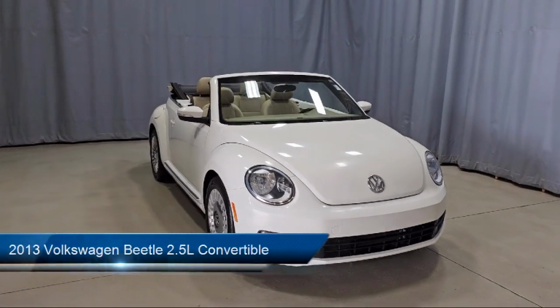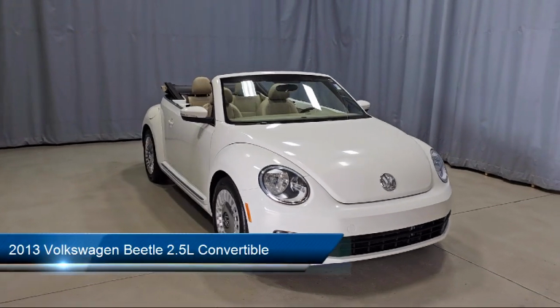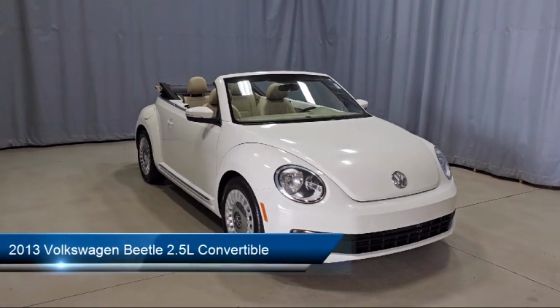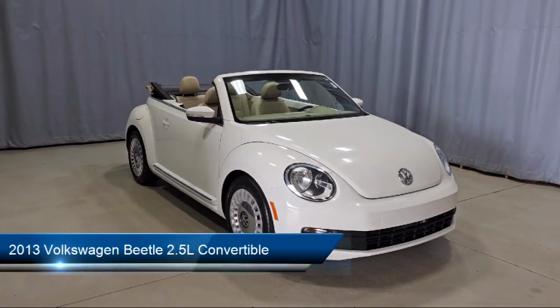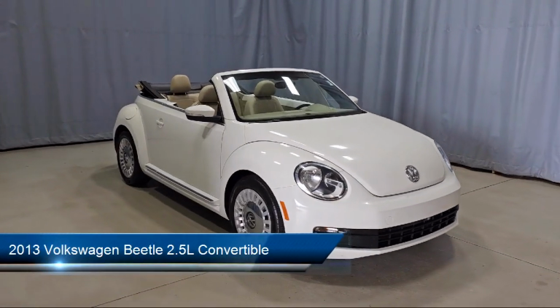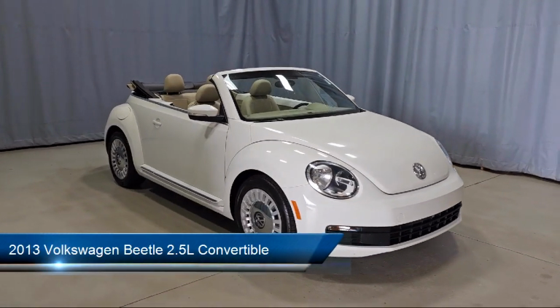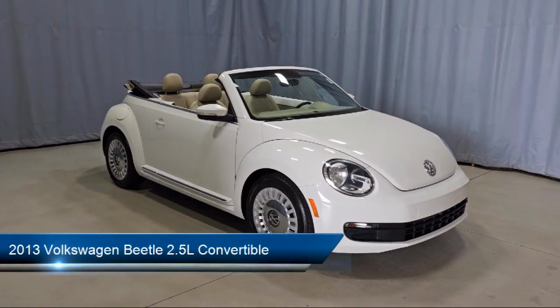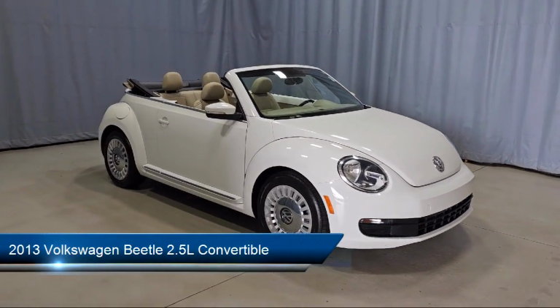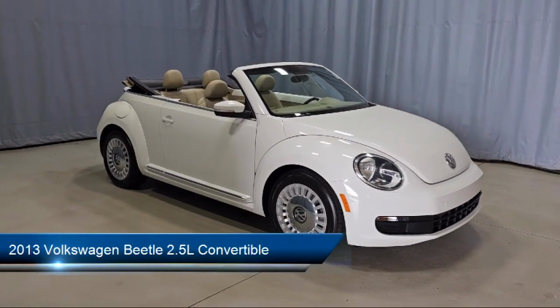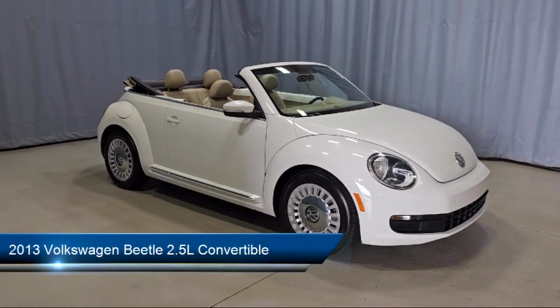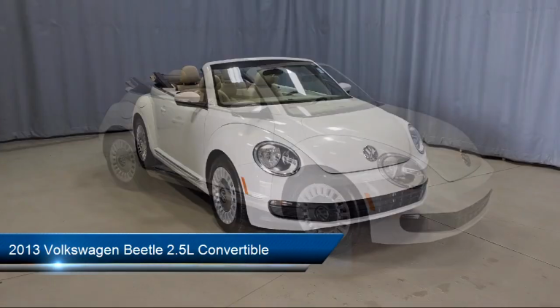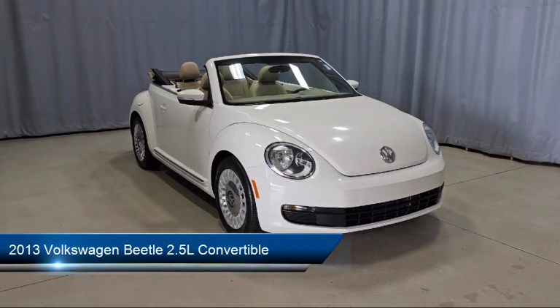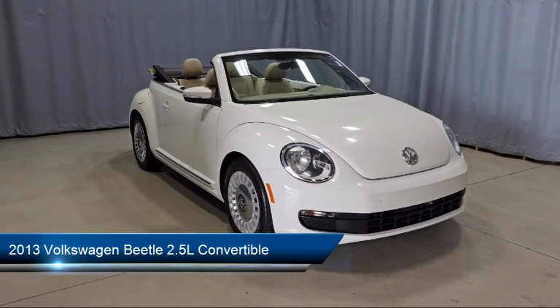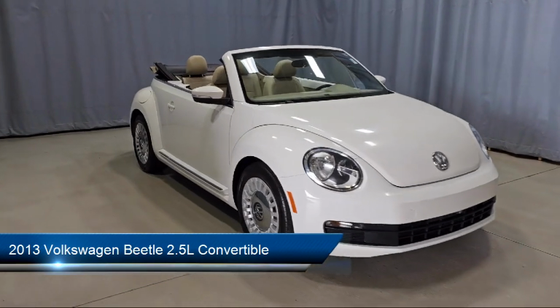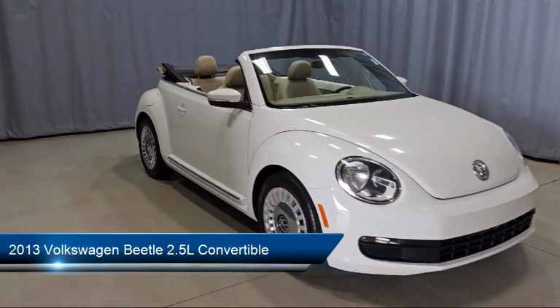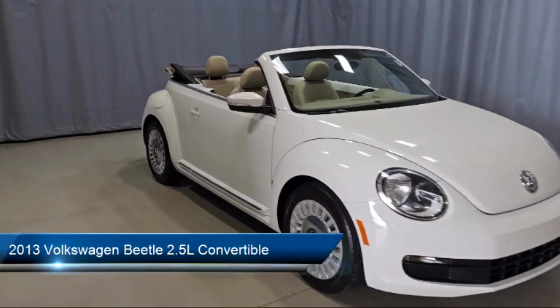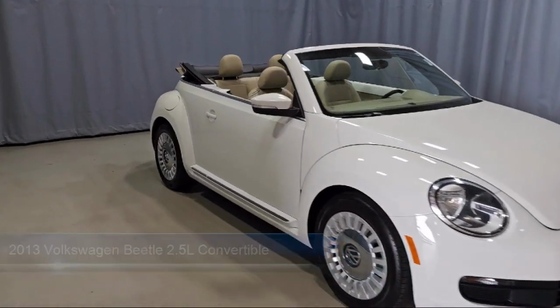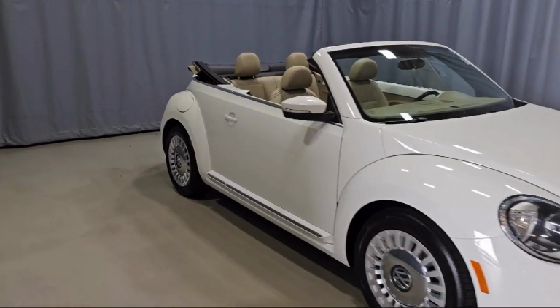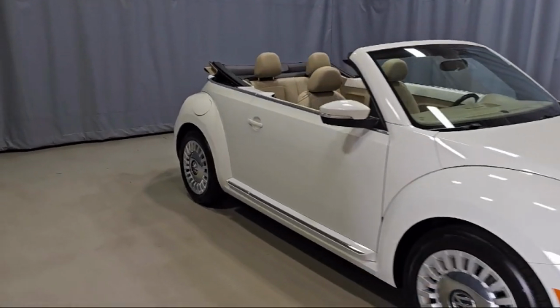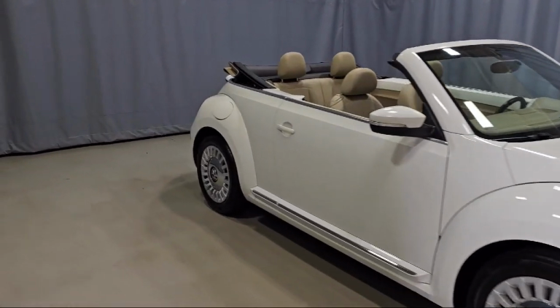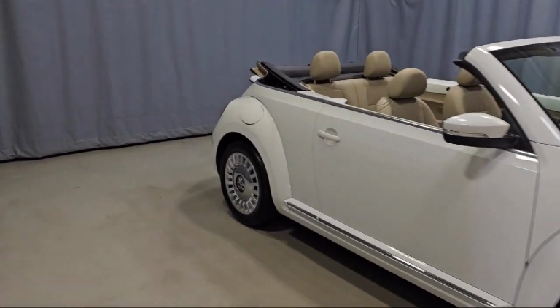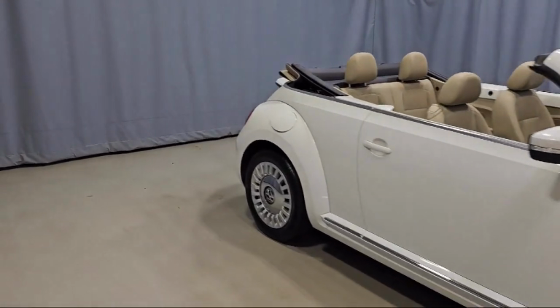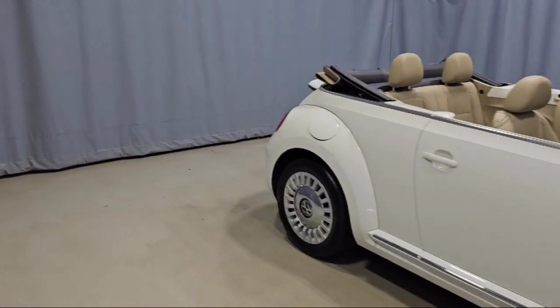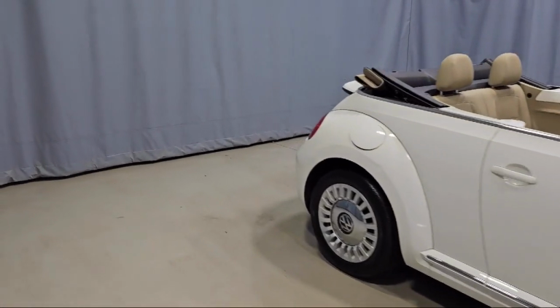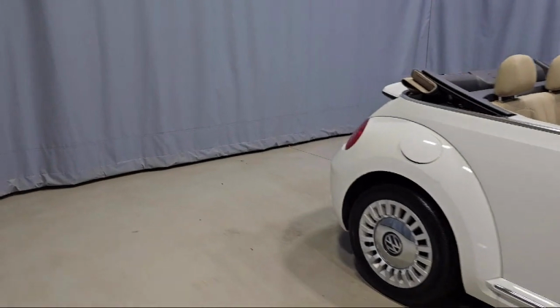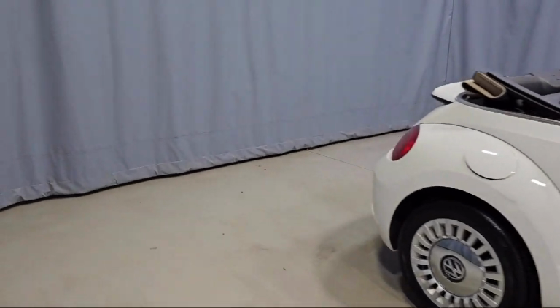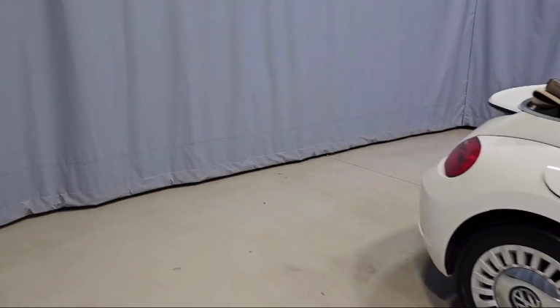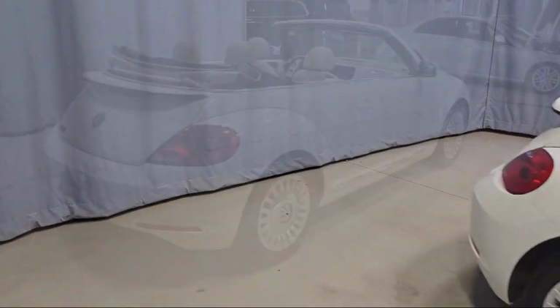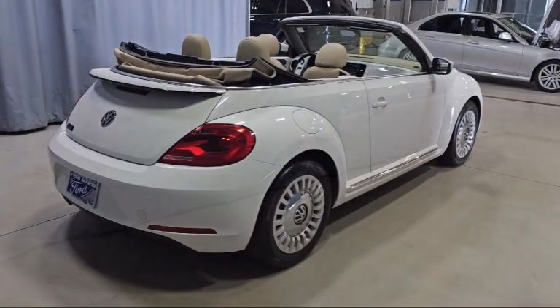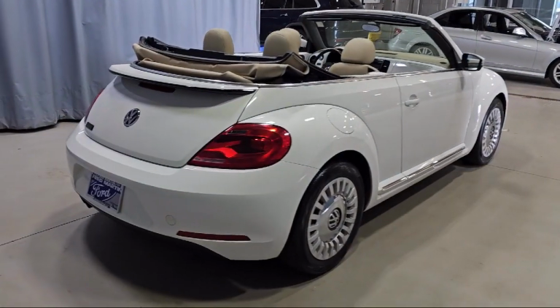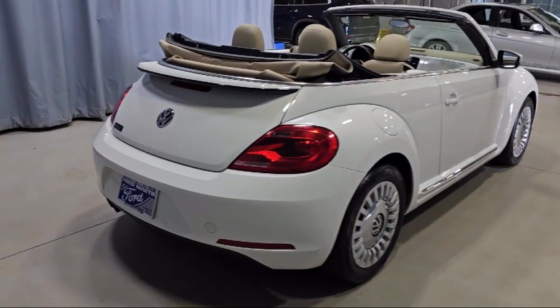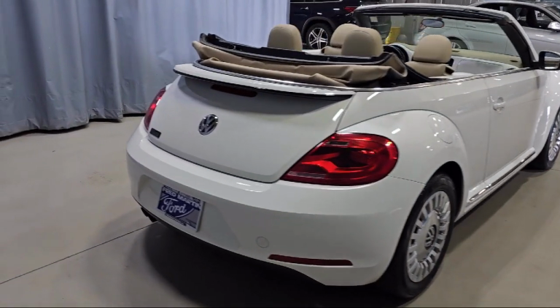It comes equipped with heated front seats, leather steering wheel with auto tilt-away, keyless entry, electronic stability control, outside temperature display, alloy wheels, and rear spoiler.